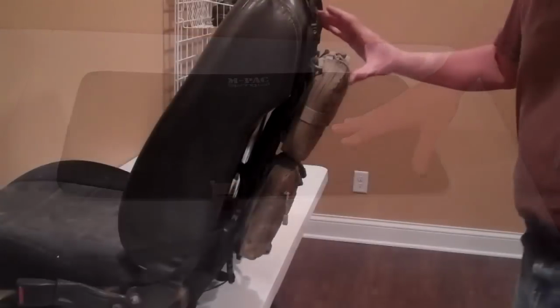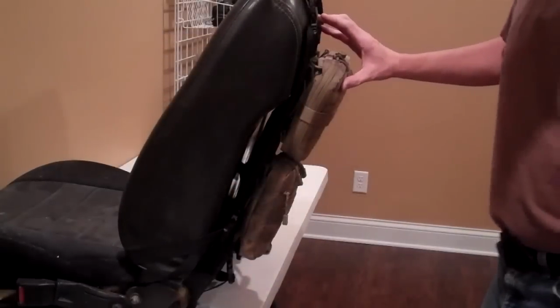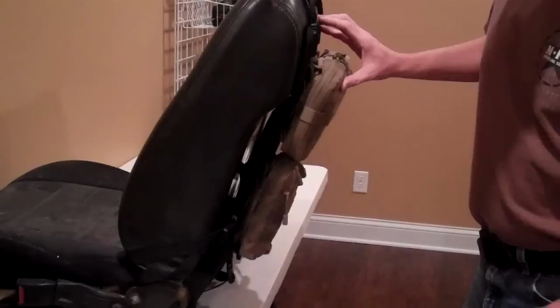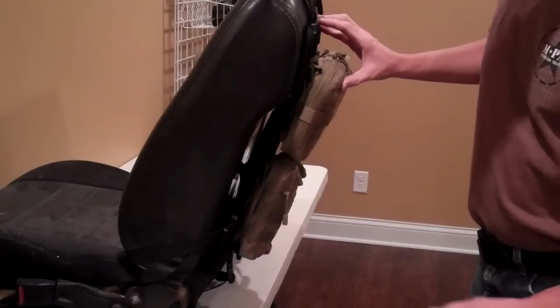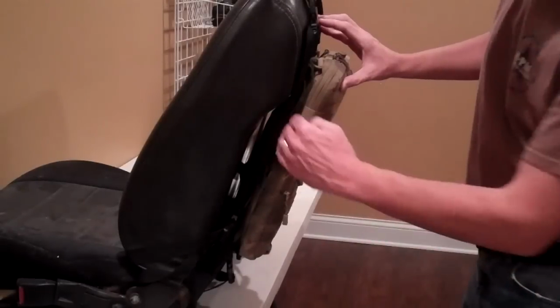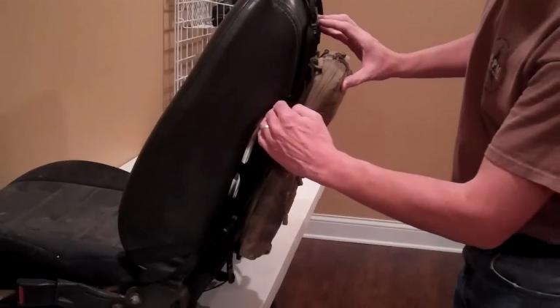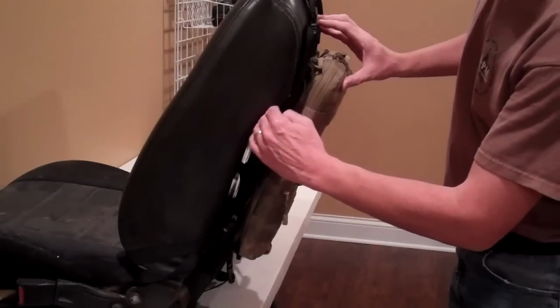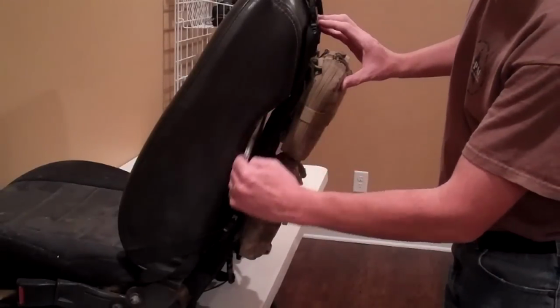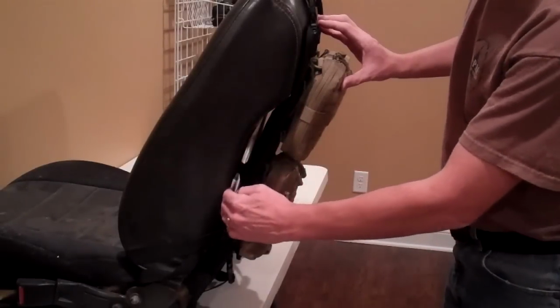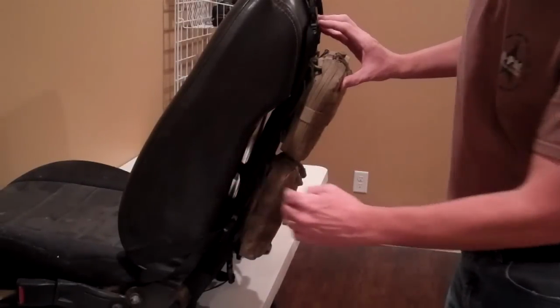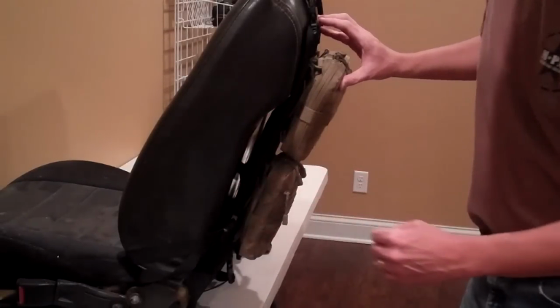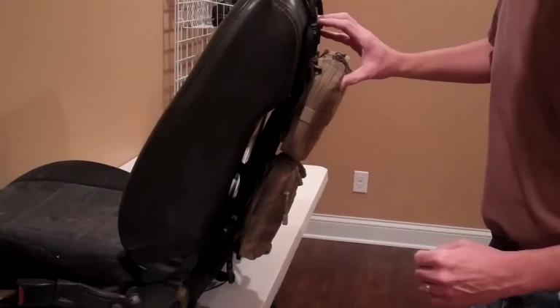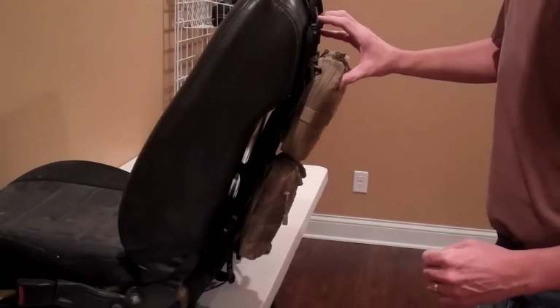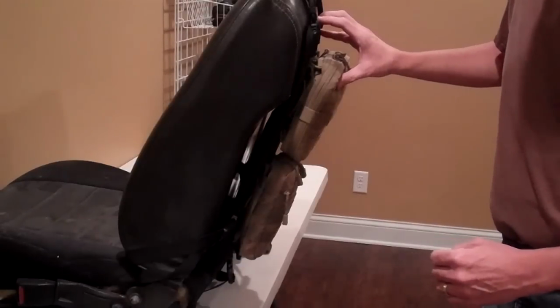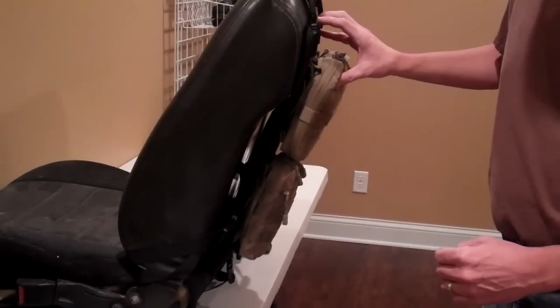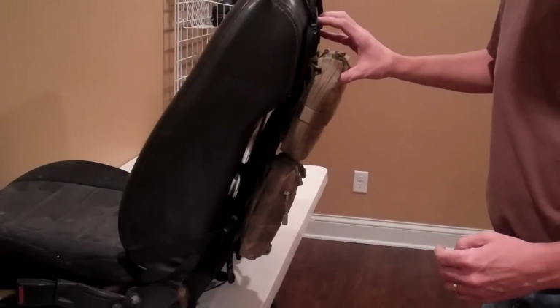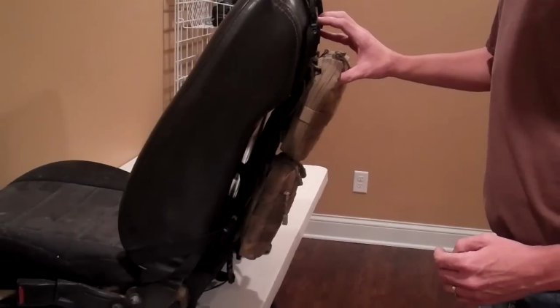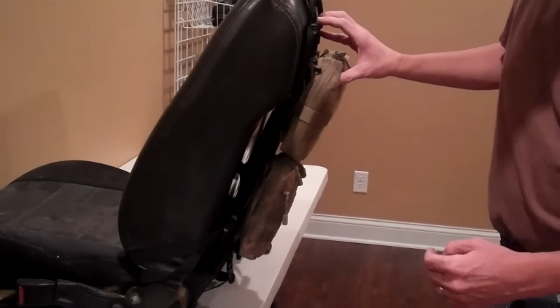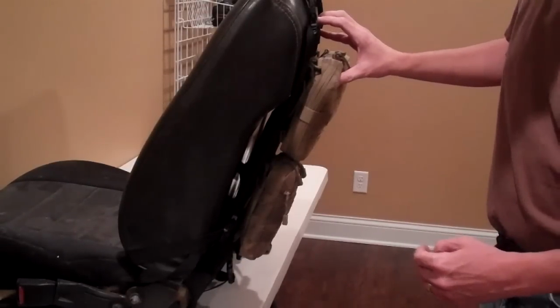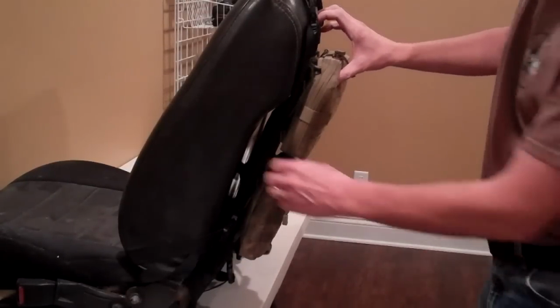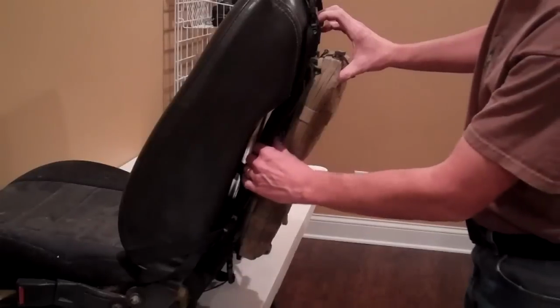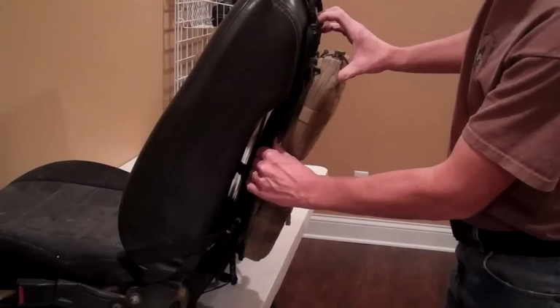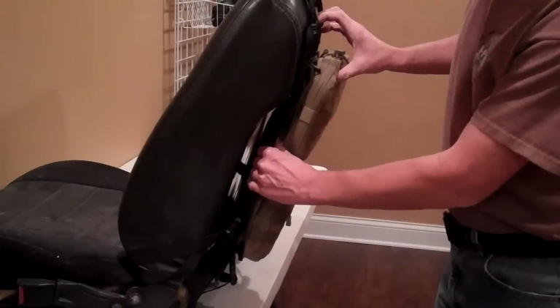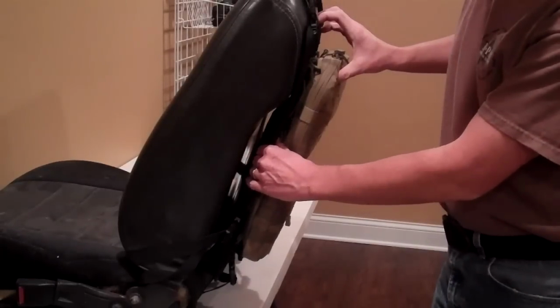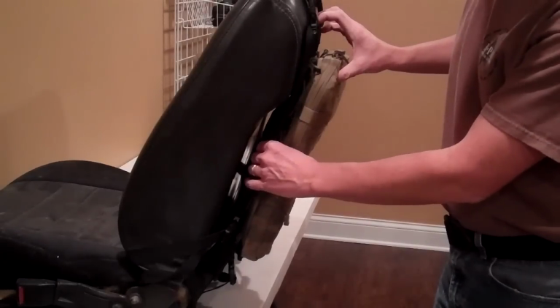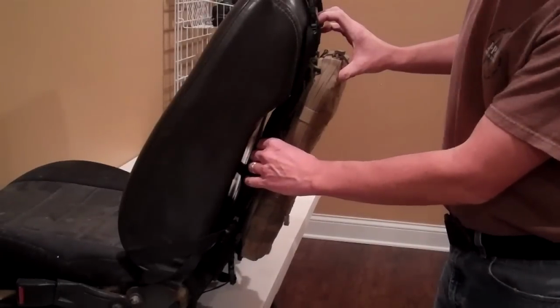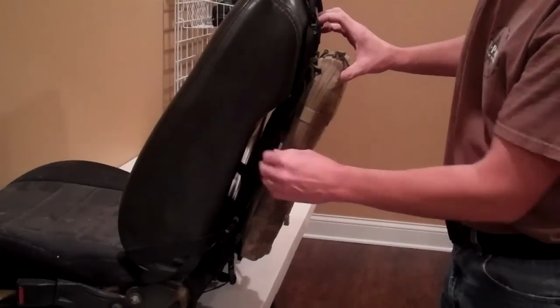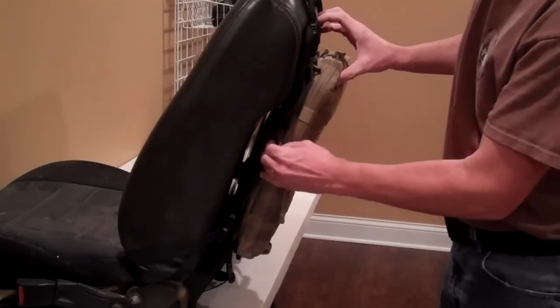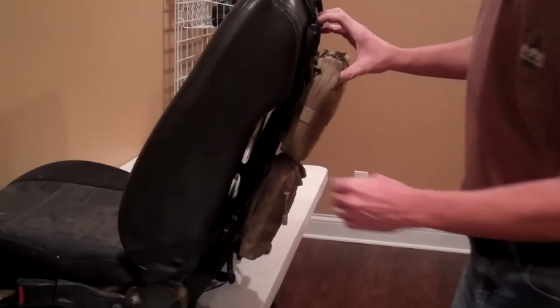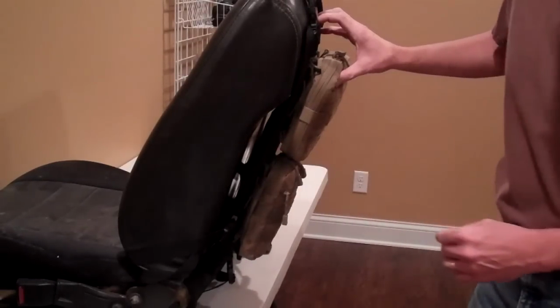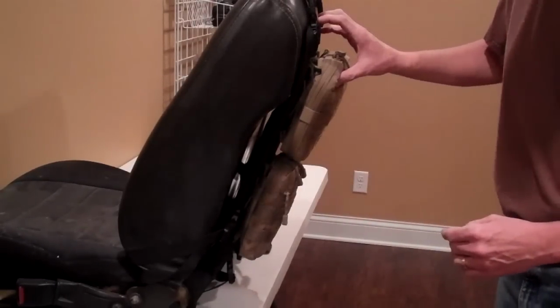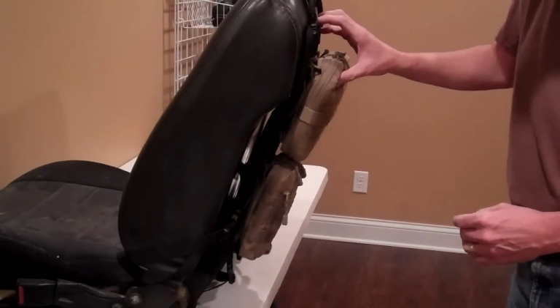The FJ40 seat is a good example of a seat back that's uneven and would be difficult to place a standard MOLLE panel on. This is where the semi-rigid material comes in handy, just to maintain that flat surface to work with.